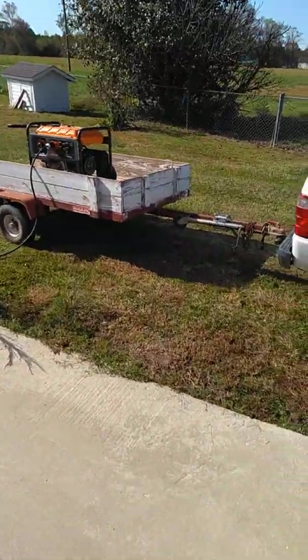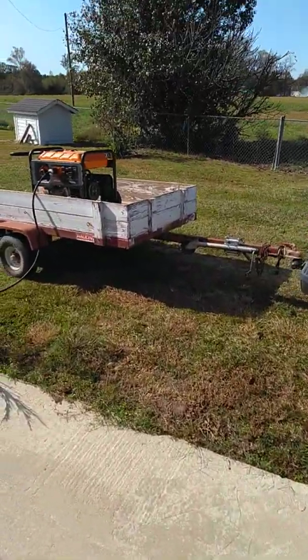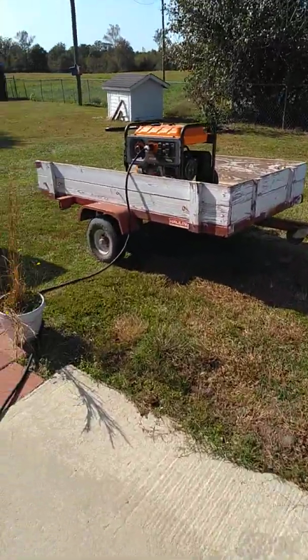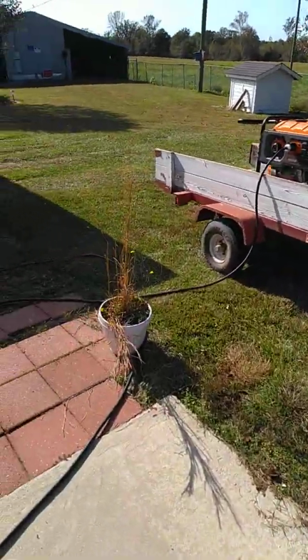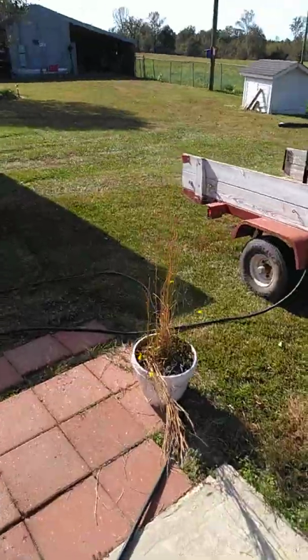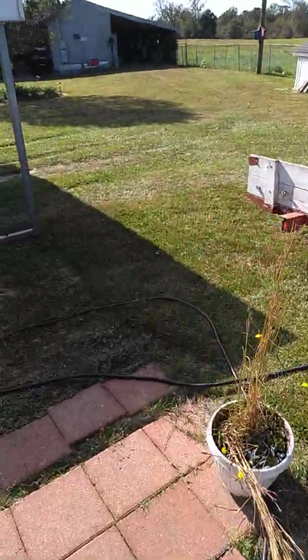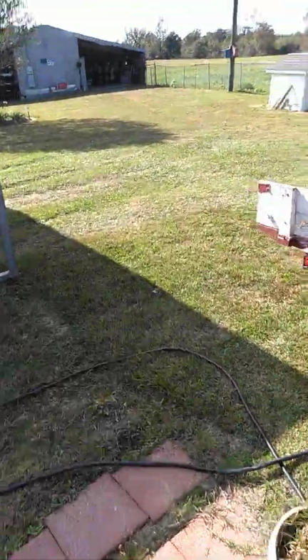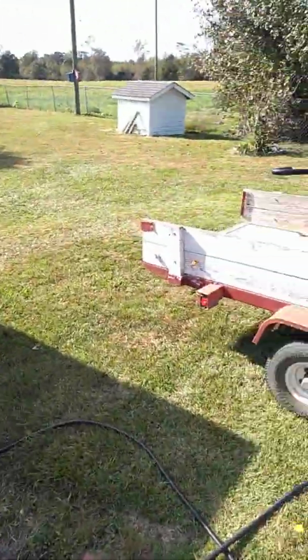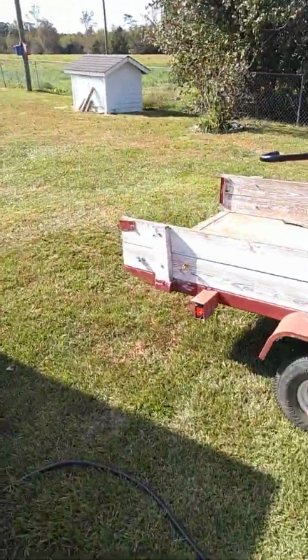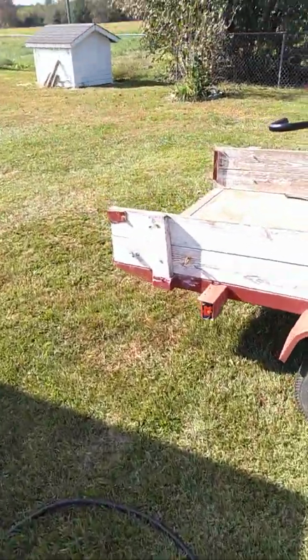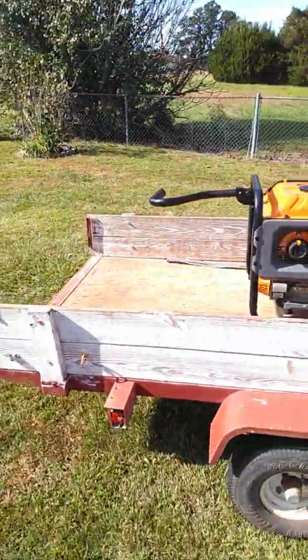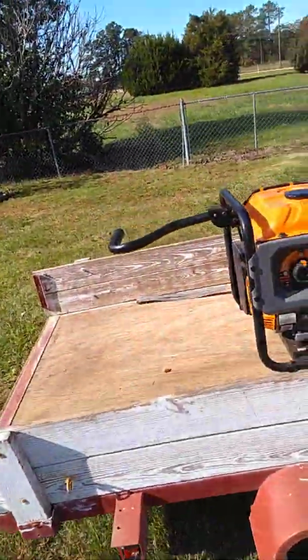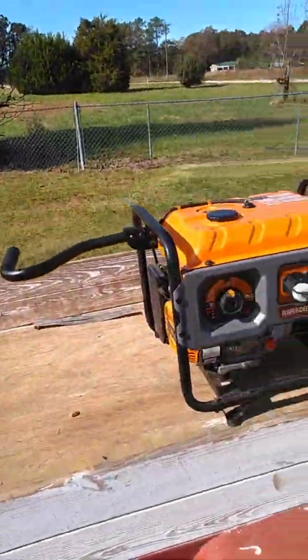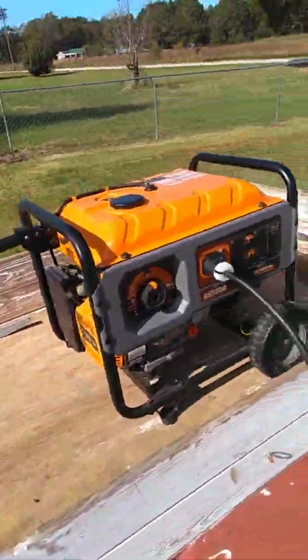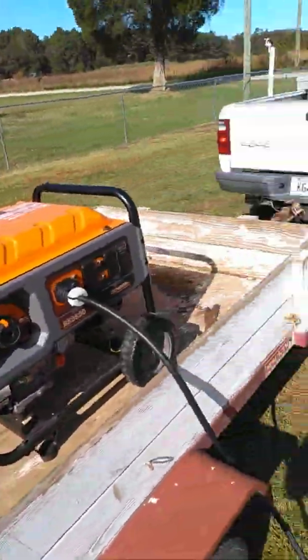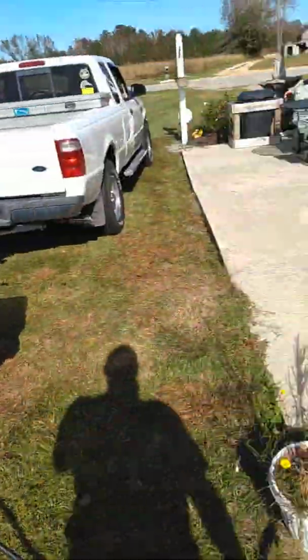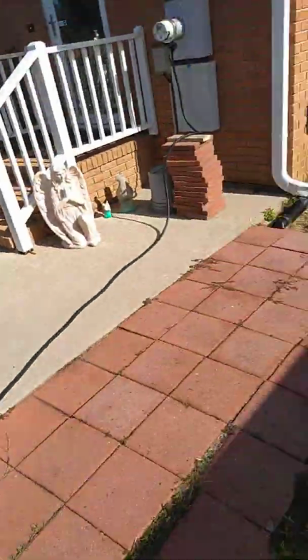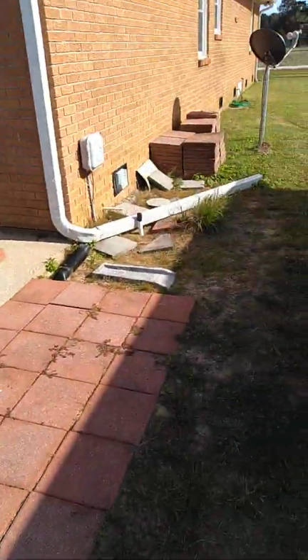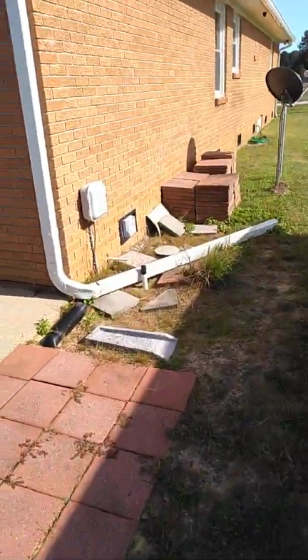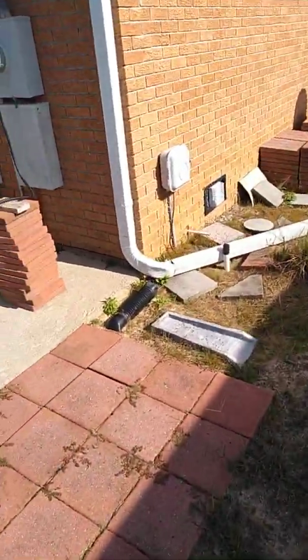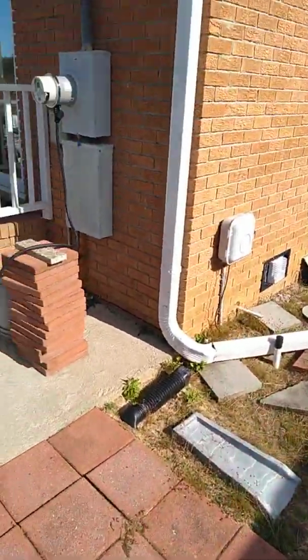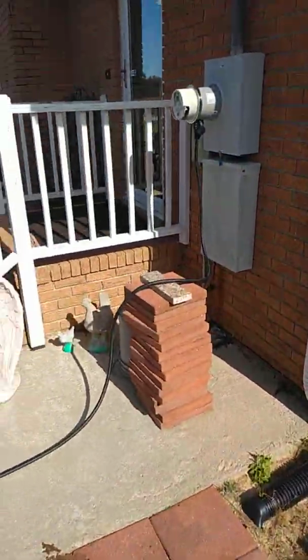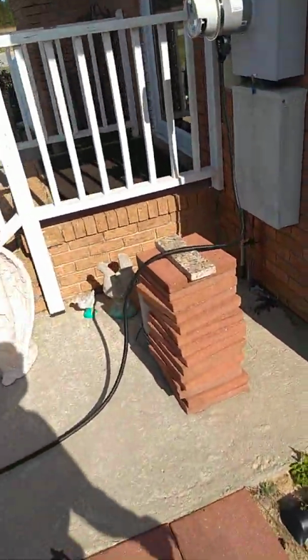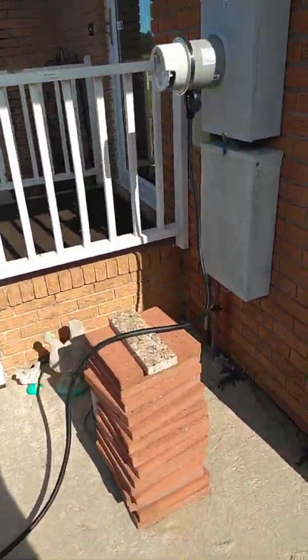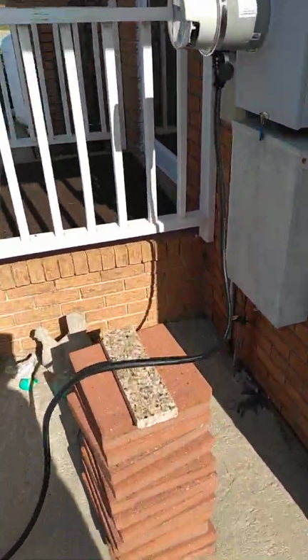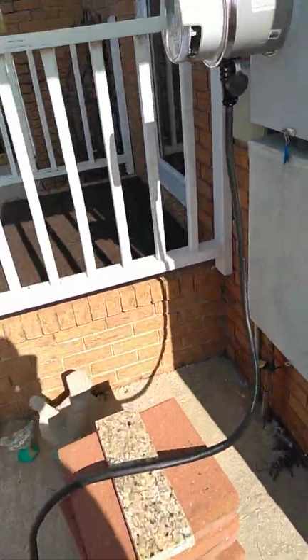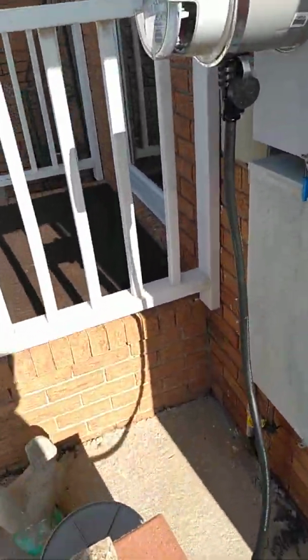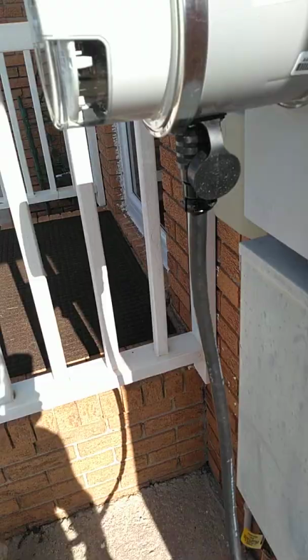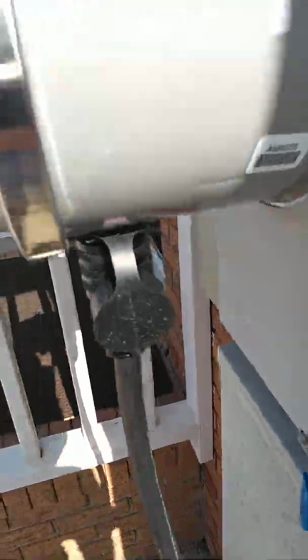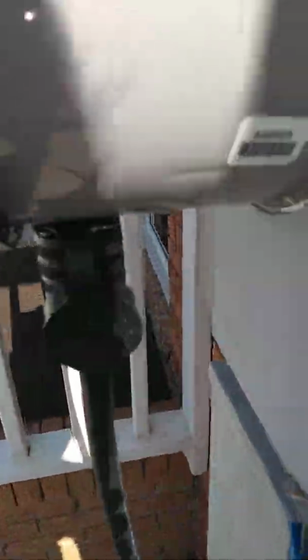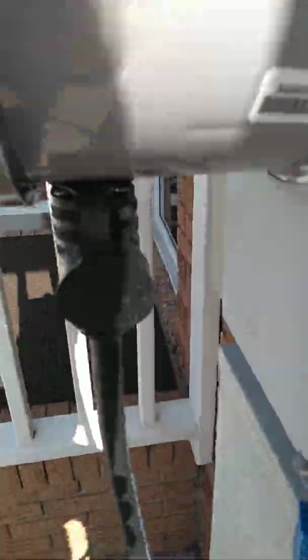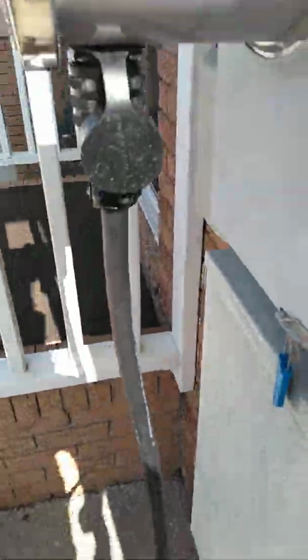I can continue to run power as long as I want, as long as I have gasoline. I am not even pulling the full load right at the moment, but yet as you can tell I'm running right on up into here now.